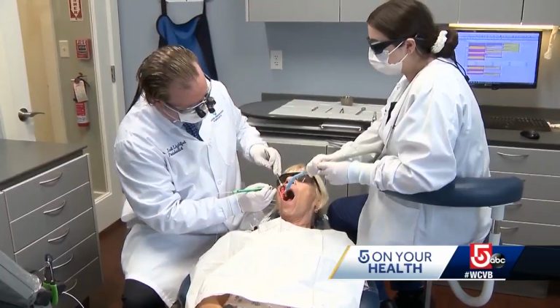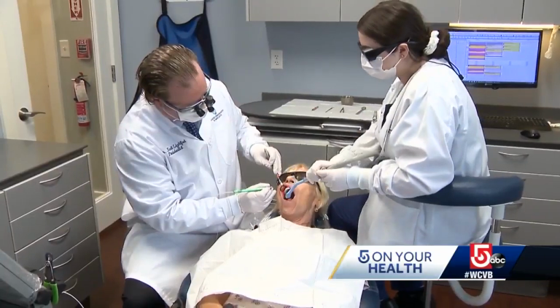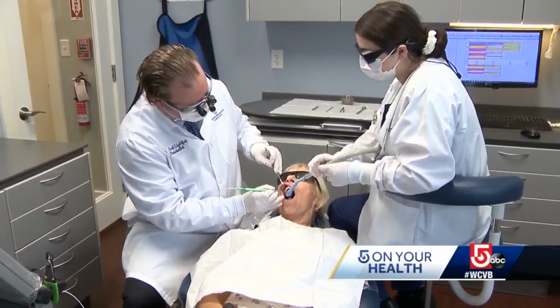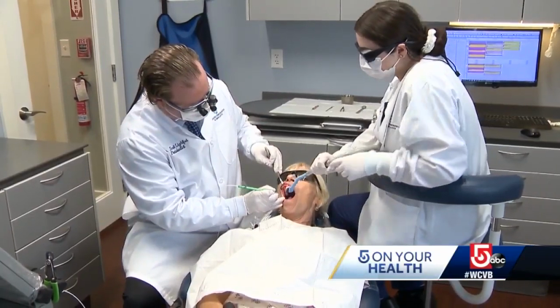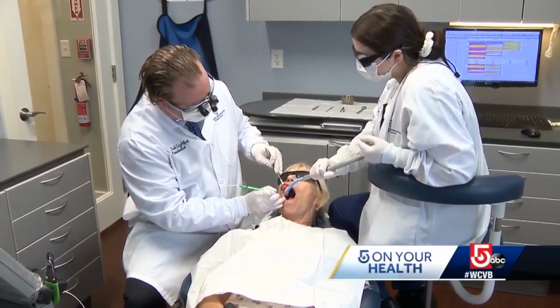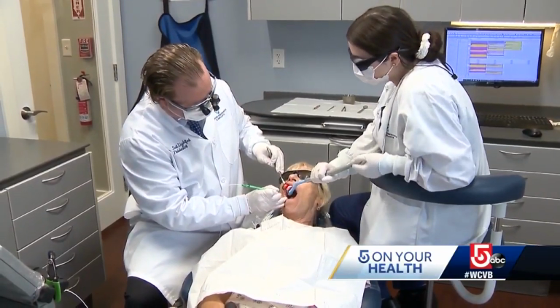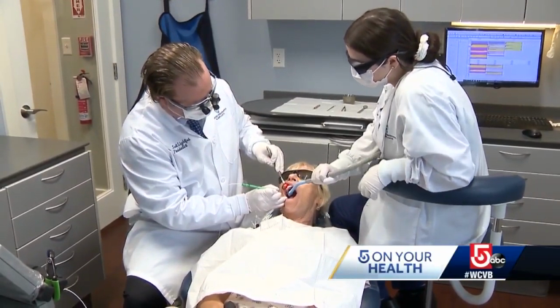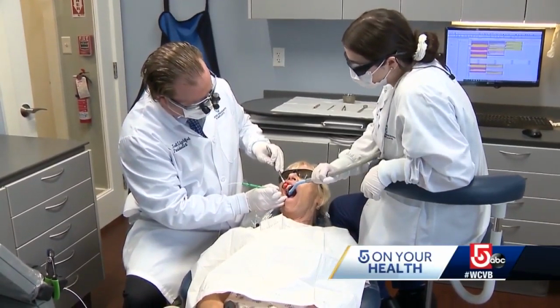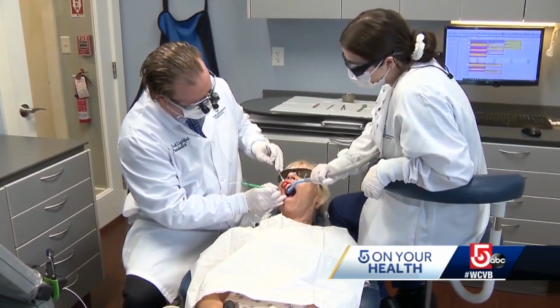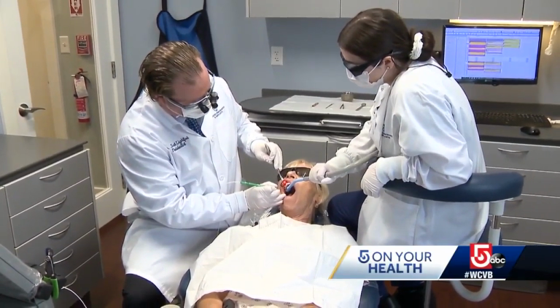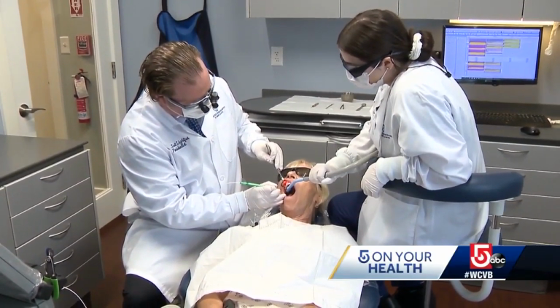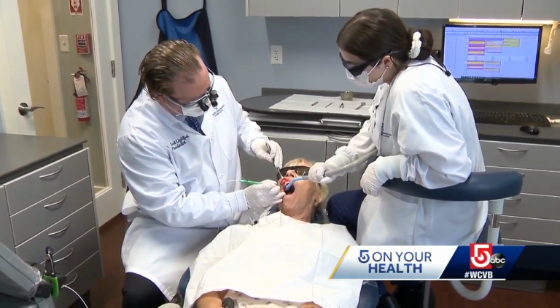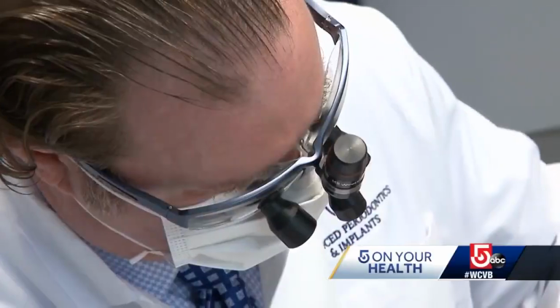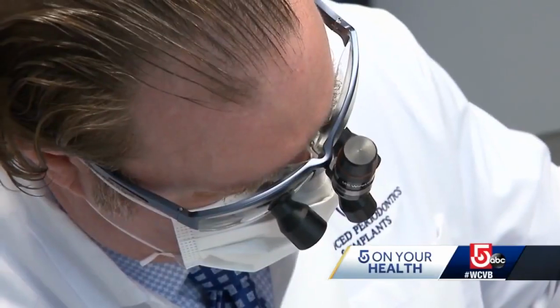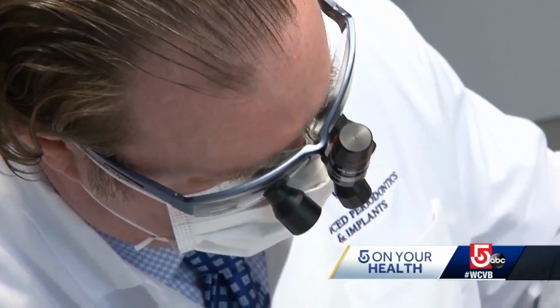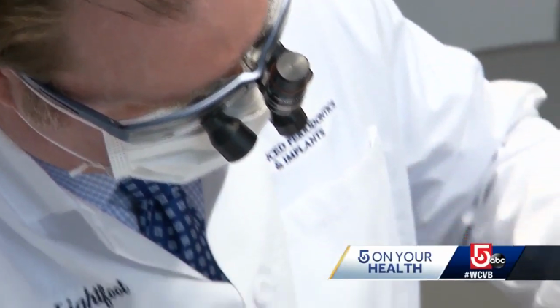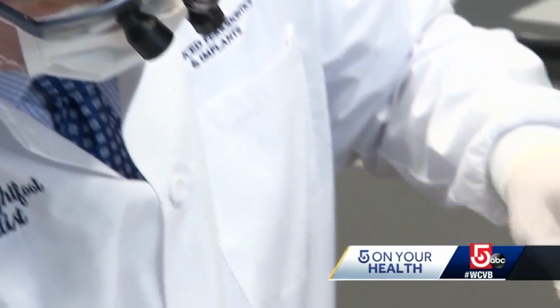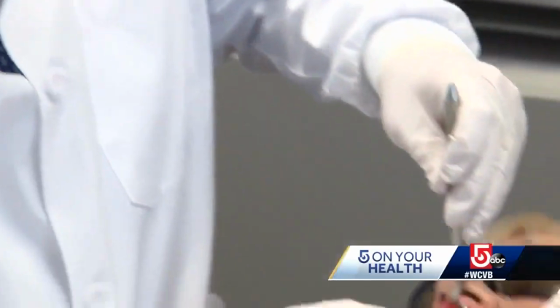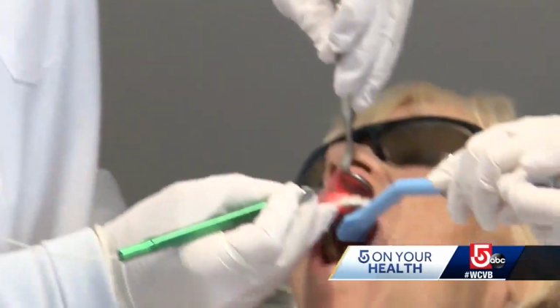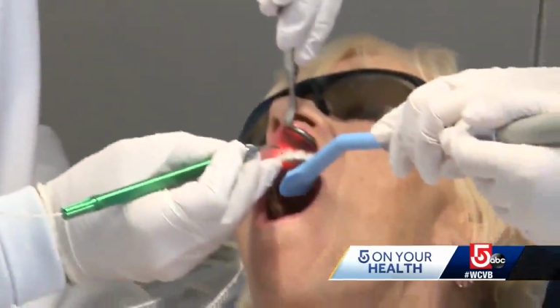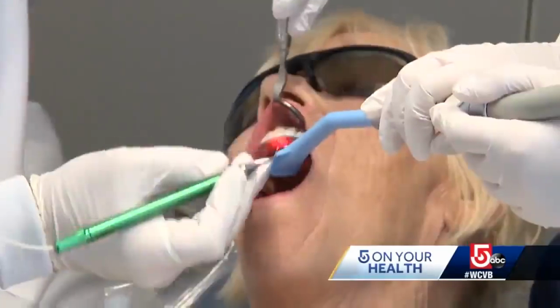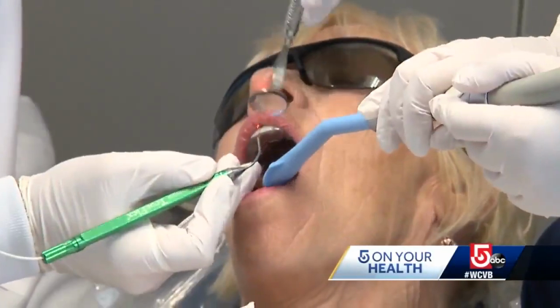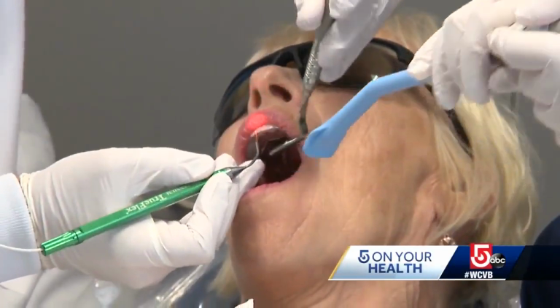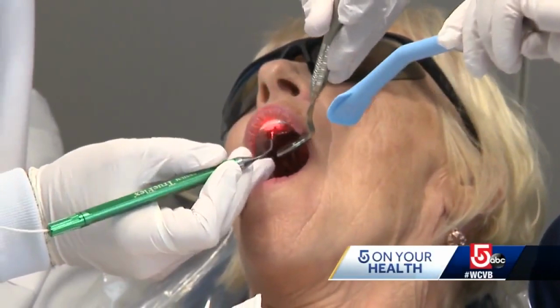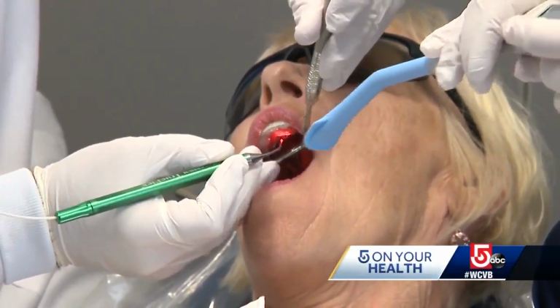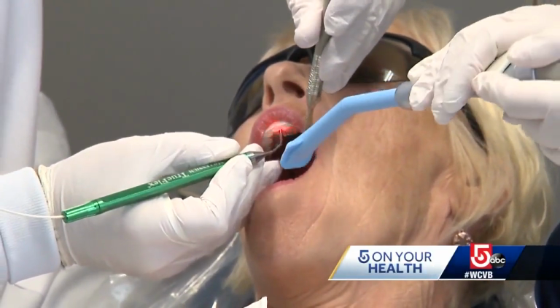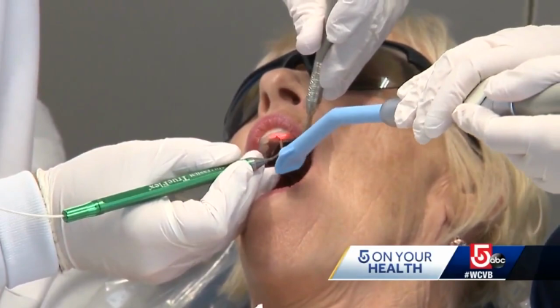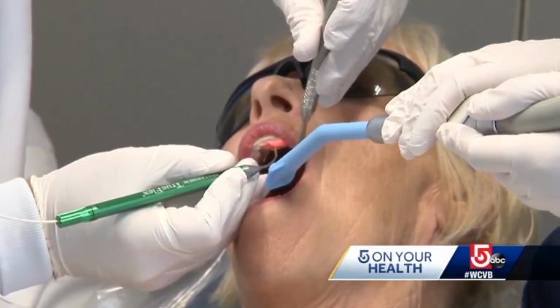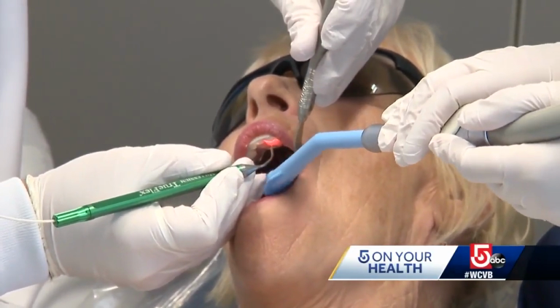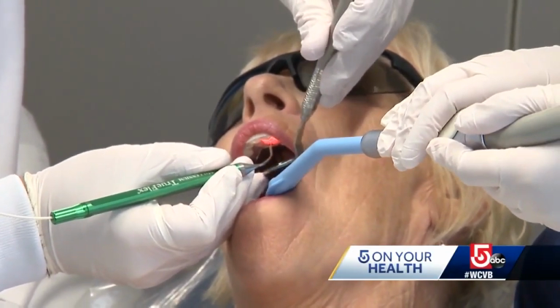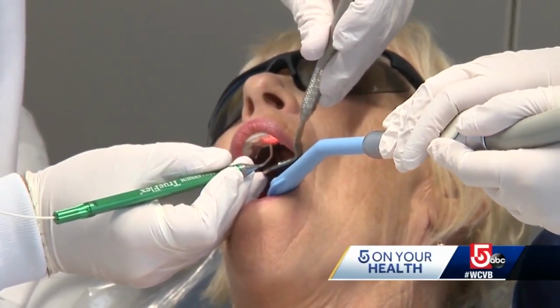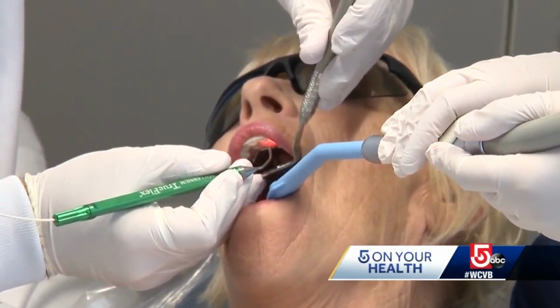Patients typically have two two-hour sessions and follow up with cleanings for a year. Beyond the initial disease treatment, the laser has also been shown to regrow bone and gum tissue lost to the disease.